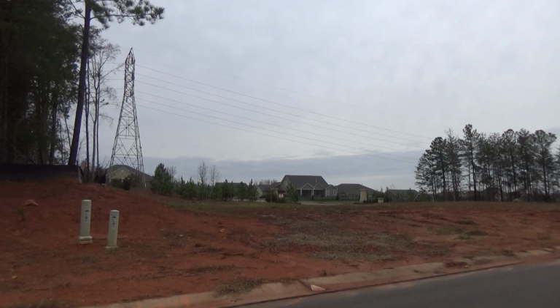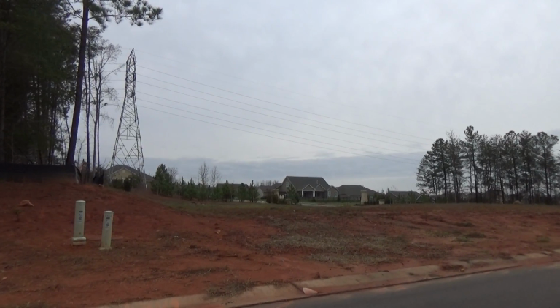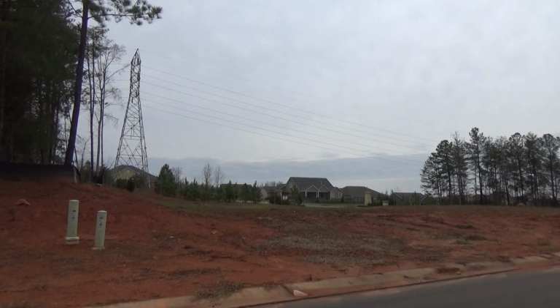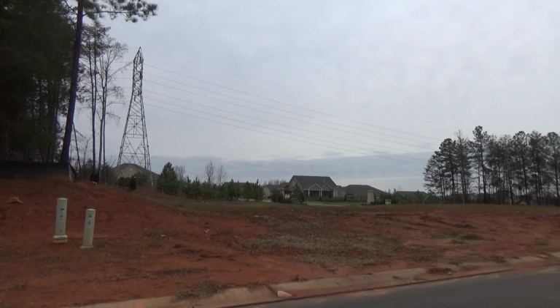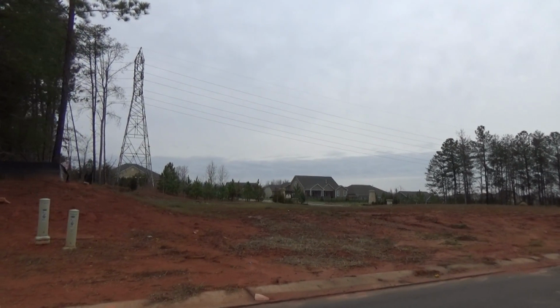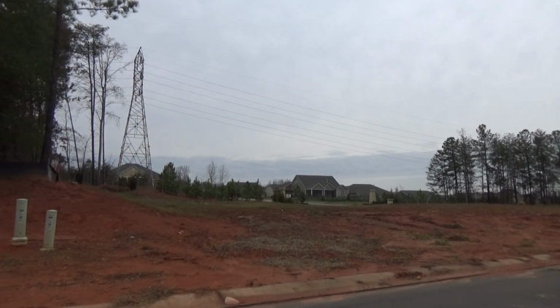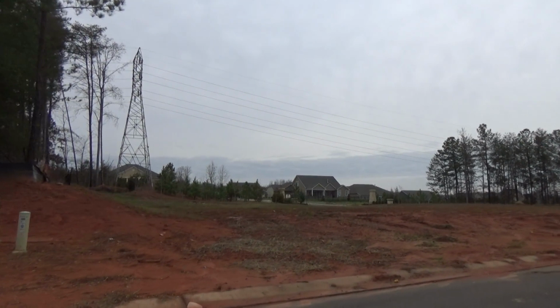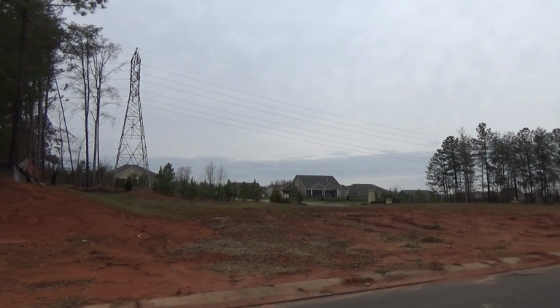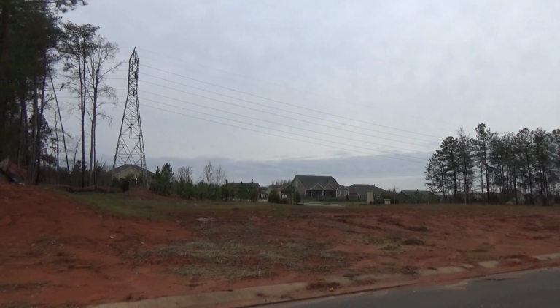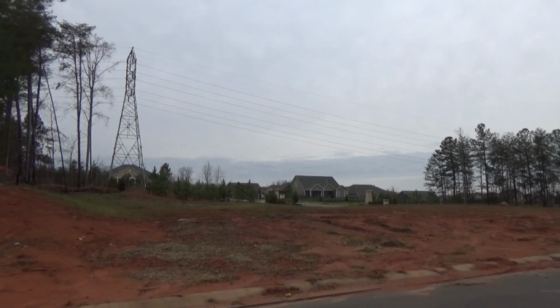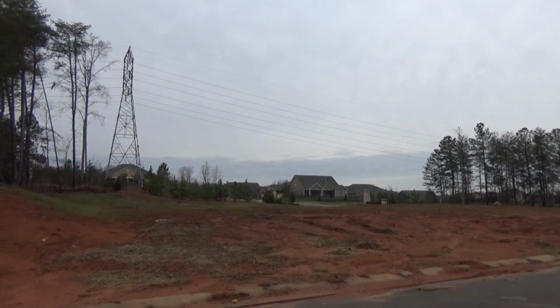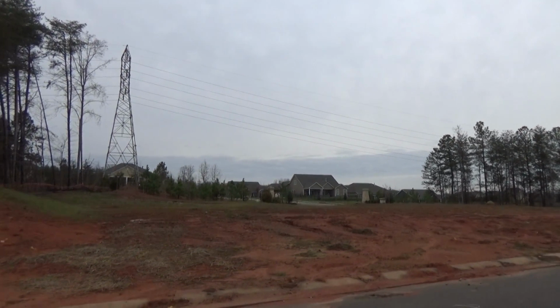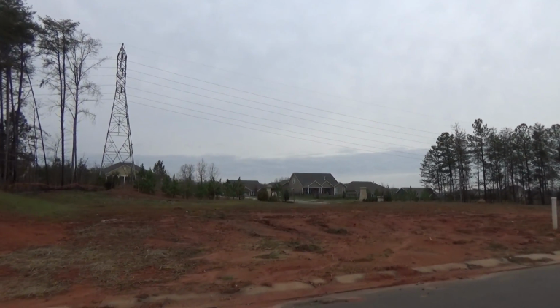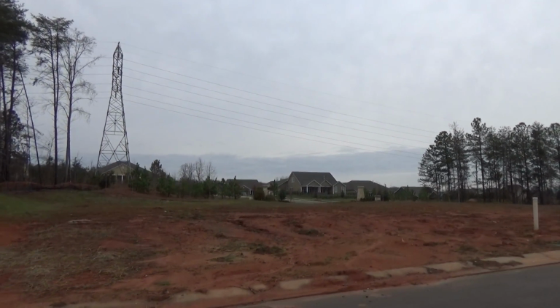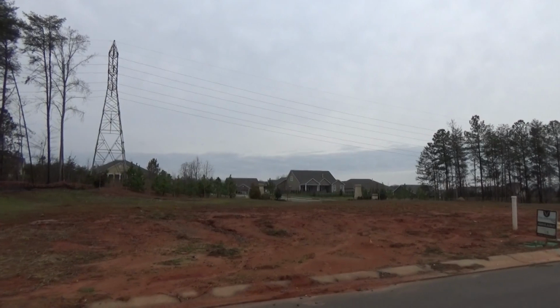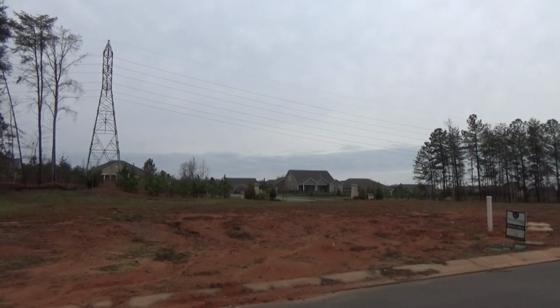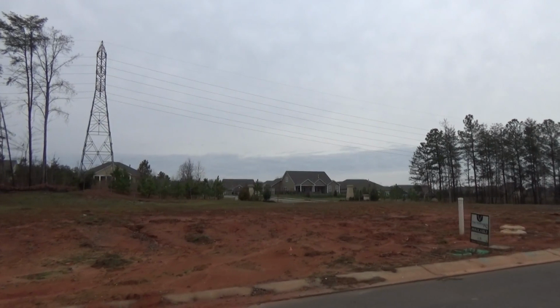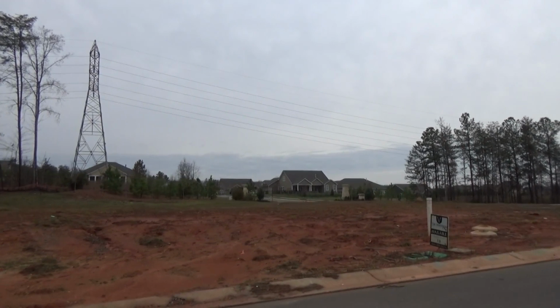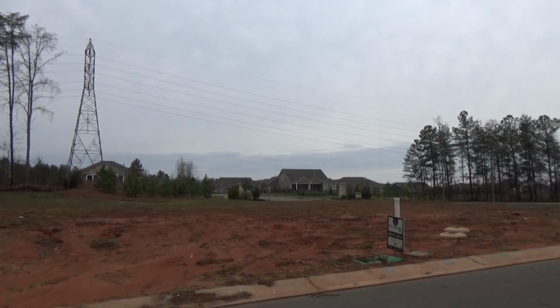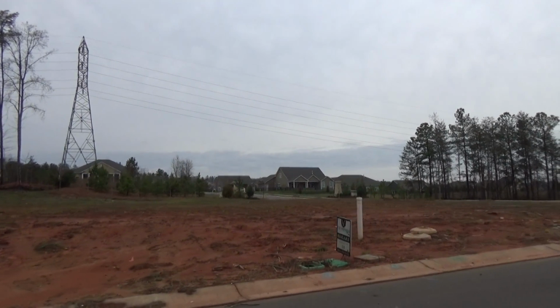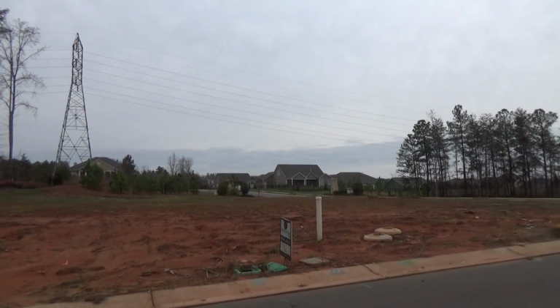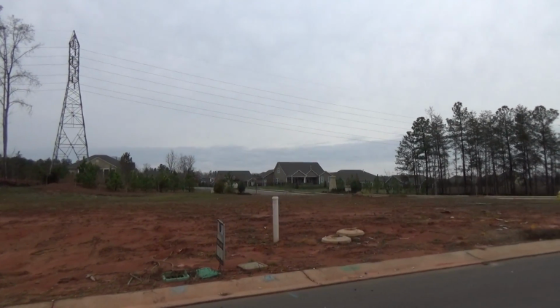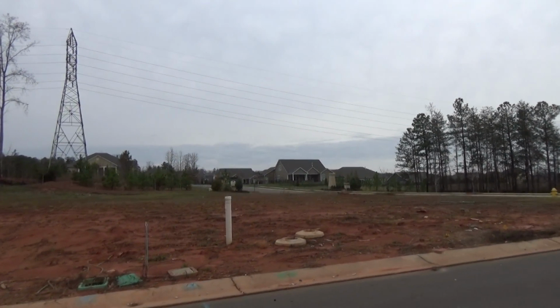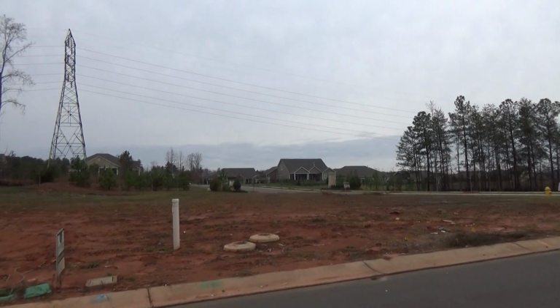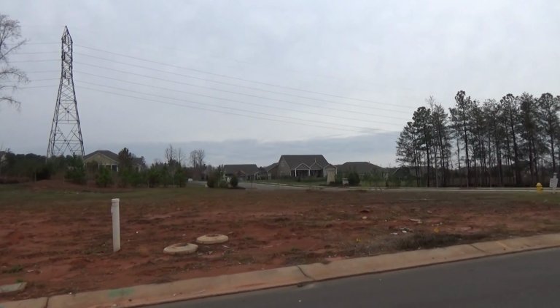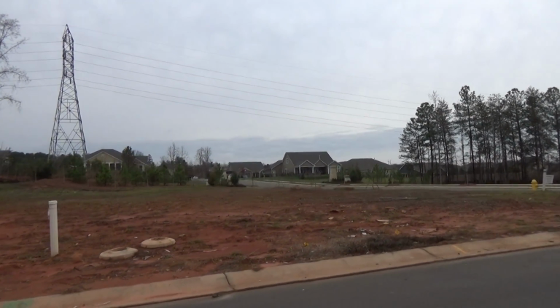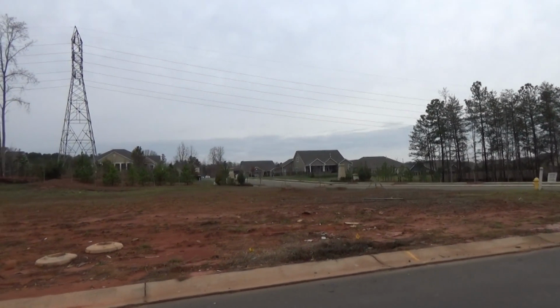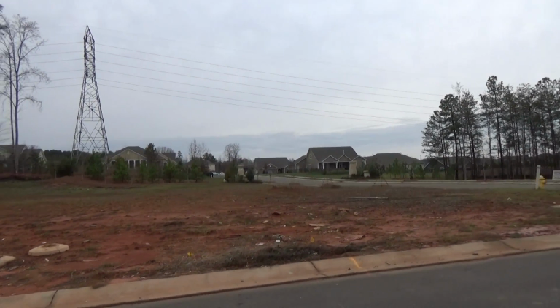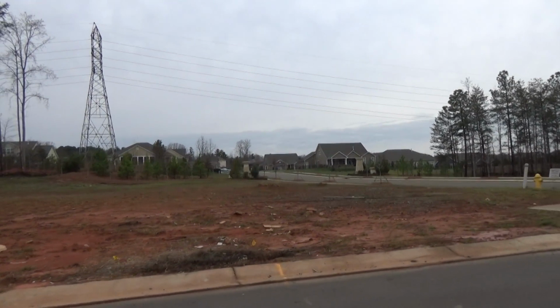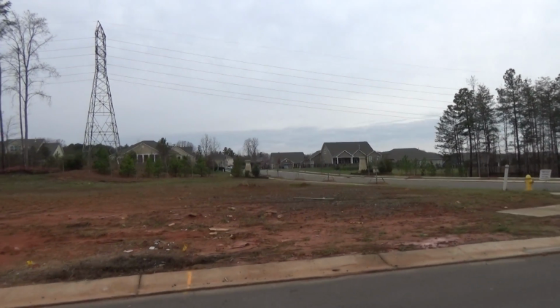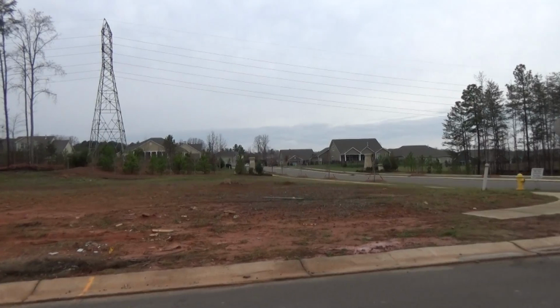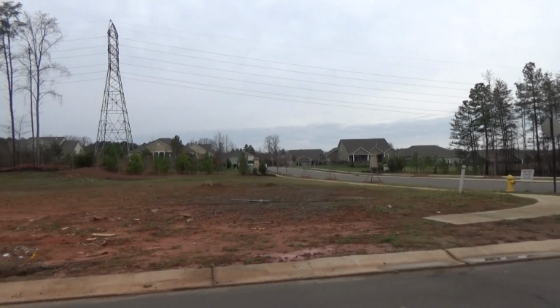Hey, this is Roger. I'm on location at the Vineyards at Lake Wylie, which is an amazing neighborhood just west of the airport. Here's Lot 18 — a corner lot that's available to build on.